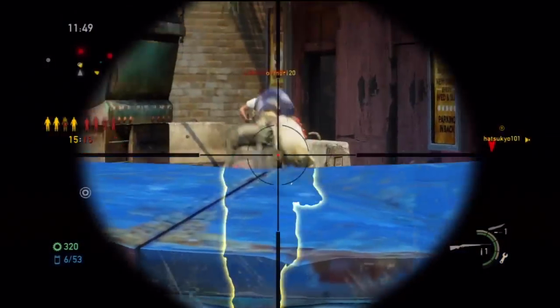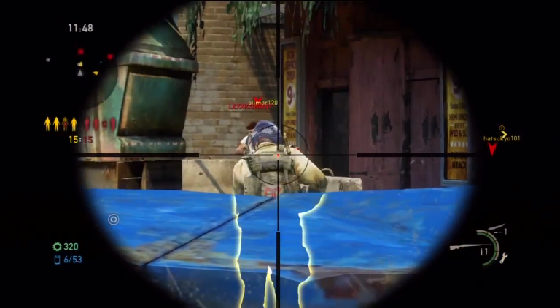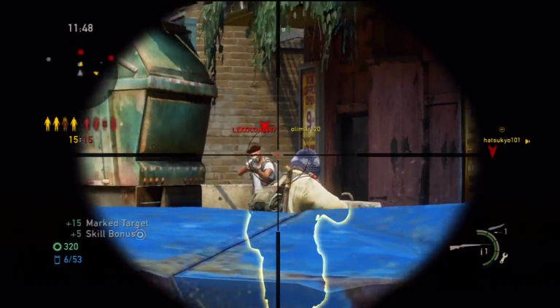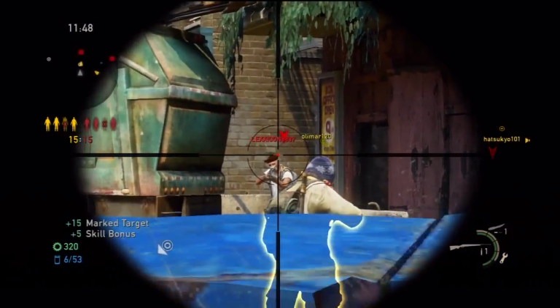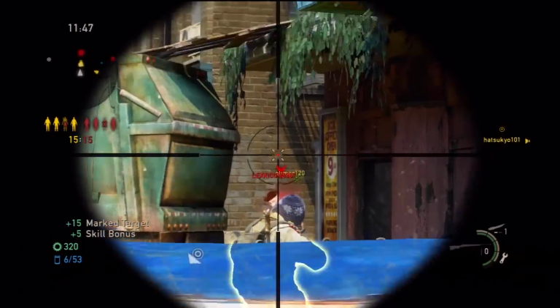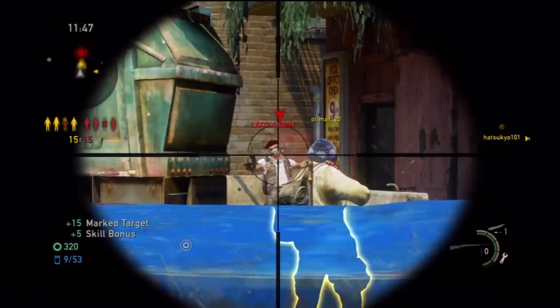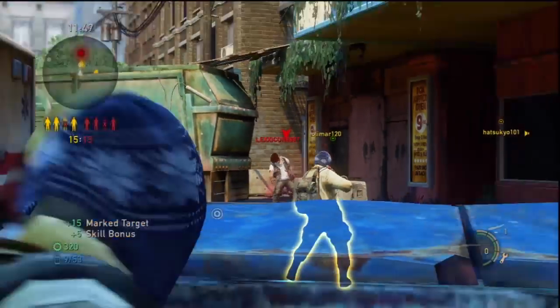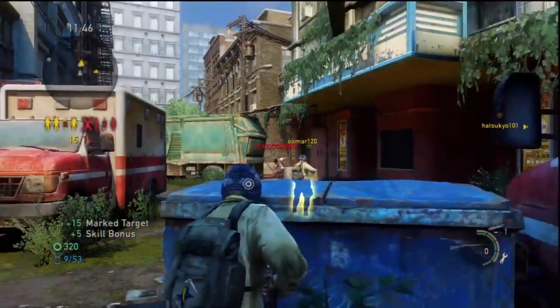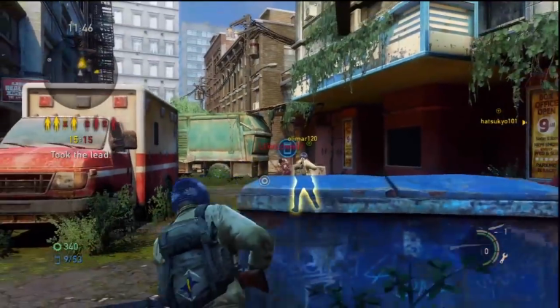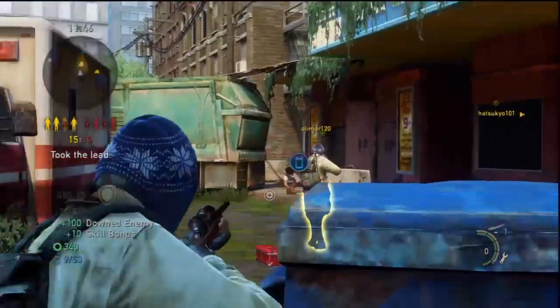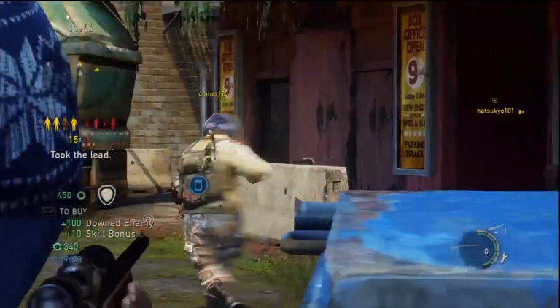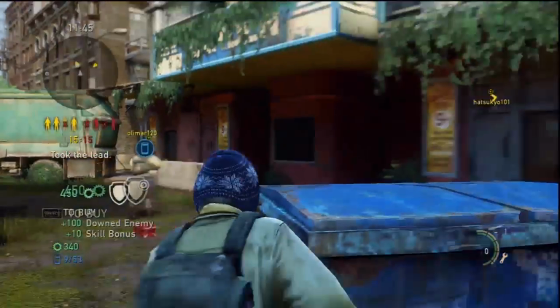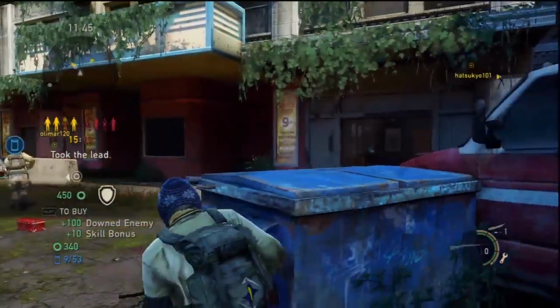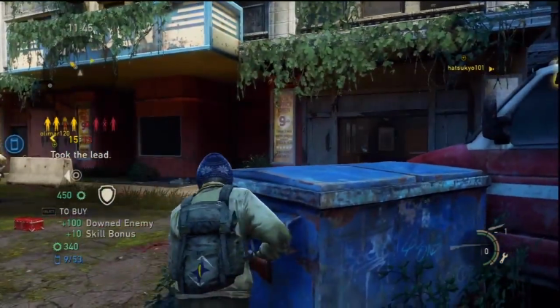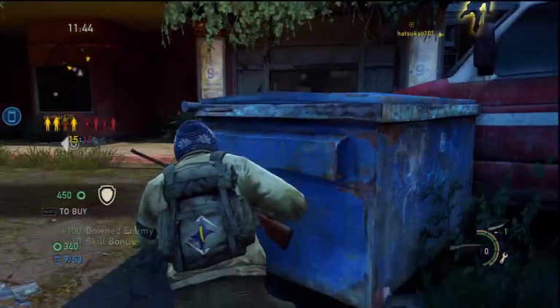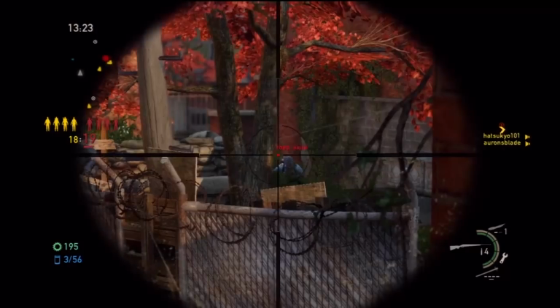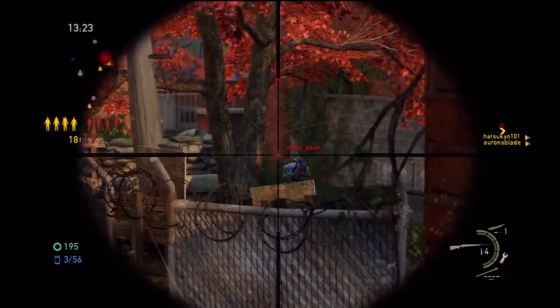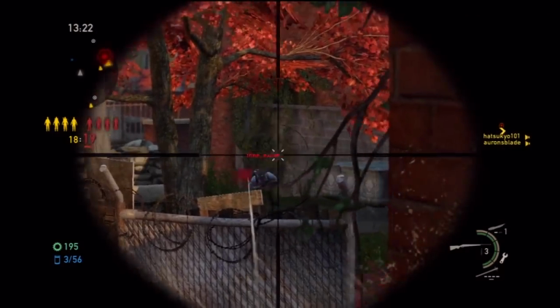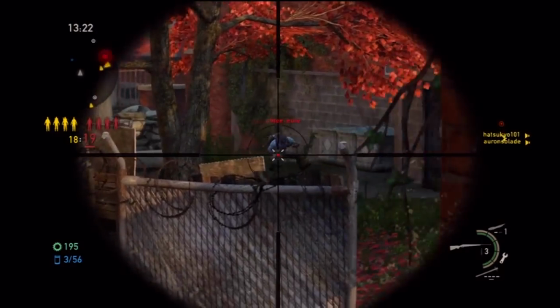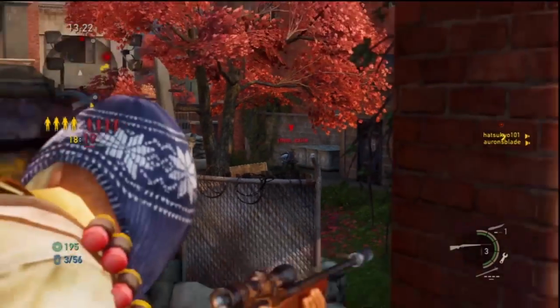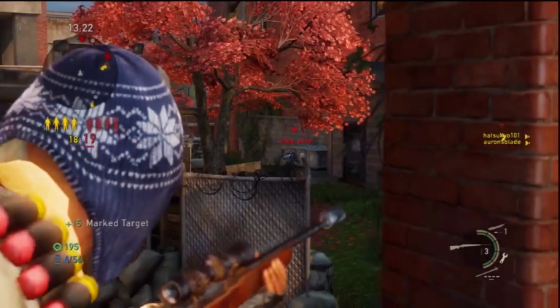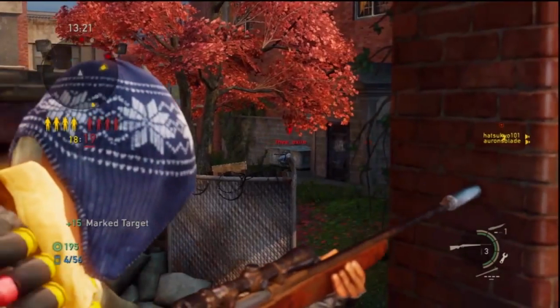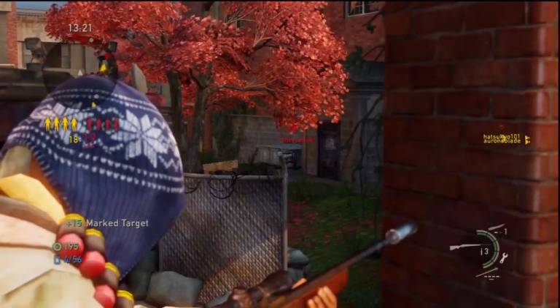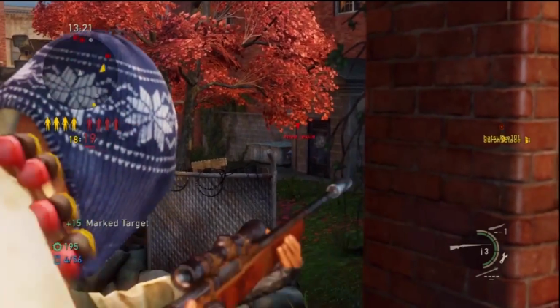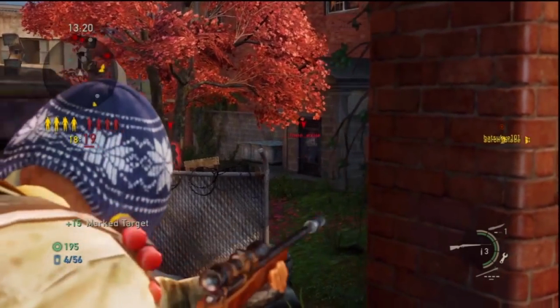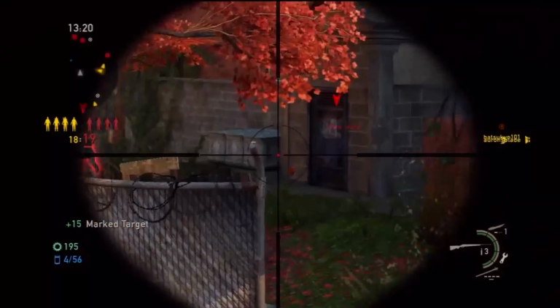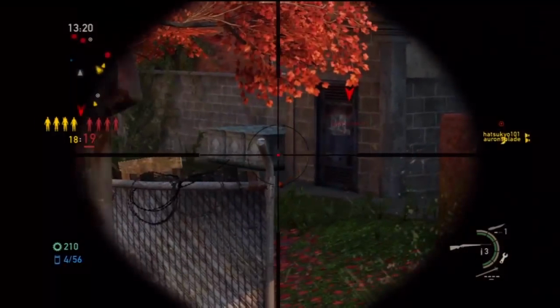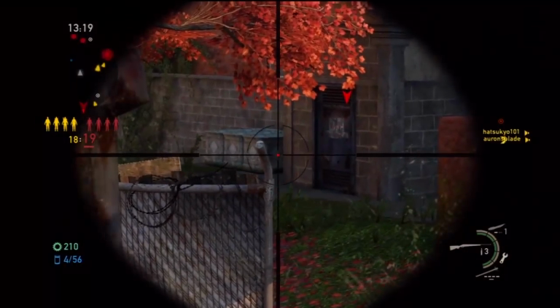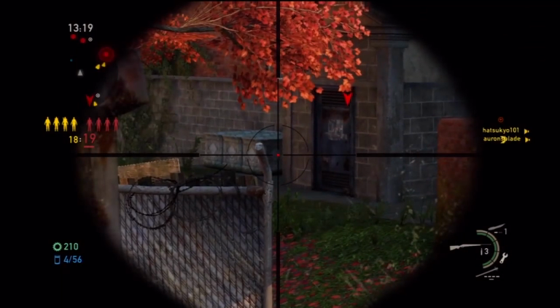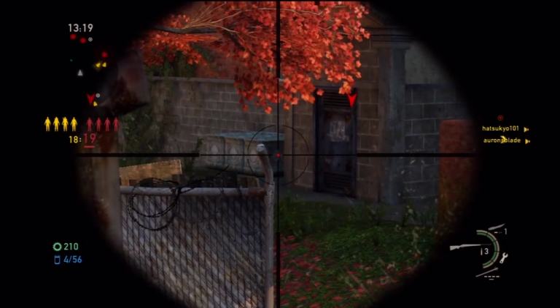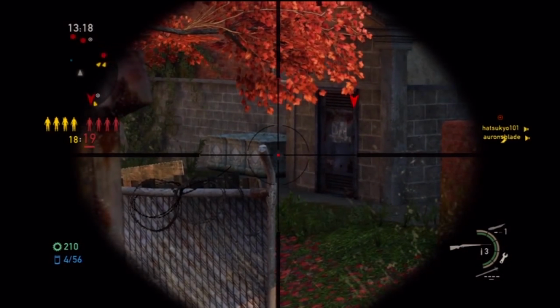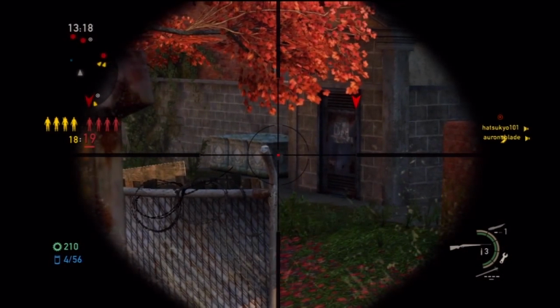At close range it's just better to switch to your sidearm. The biggest survival skill that benefits the hunting rifle is sharpshooter — it helps with the sway of the gun when zoomed in.